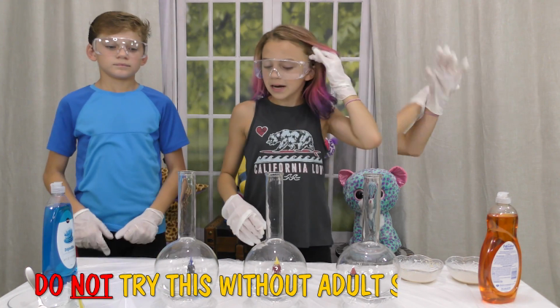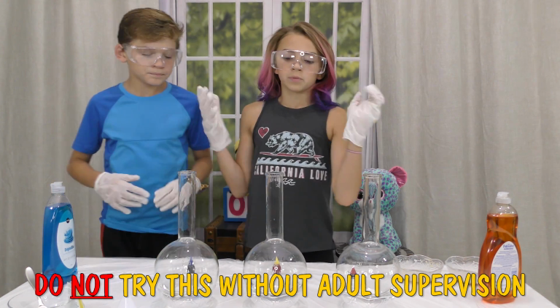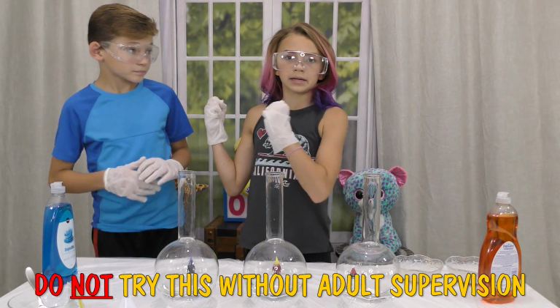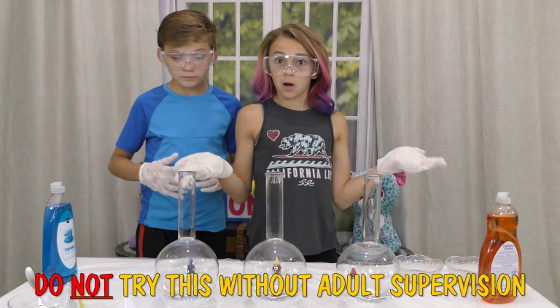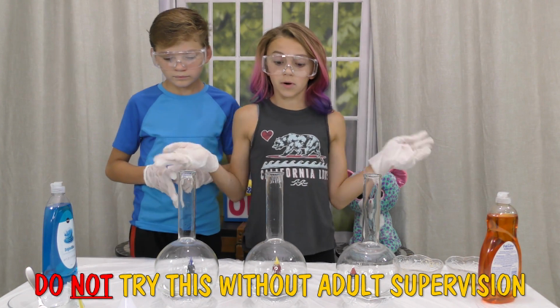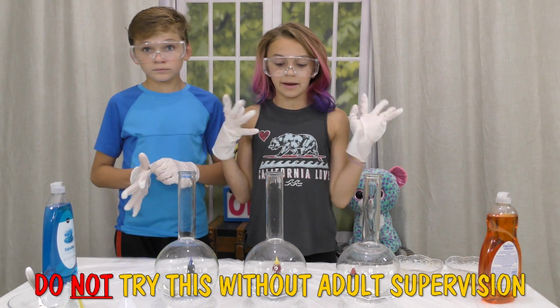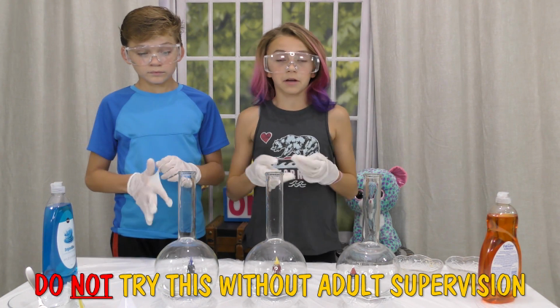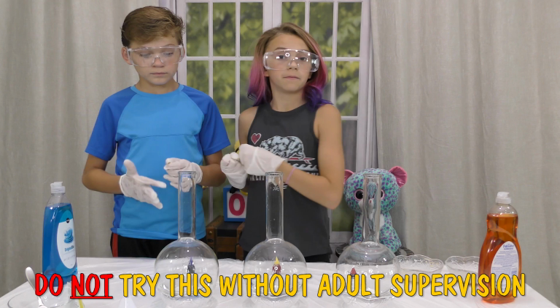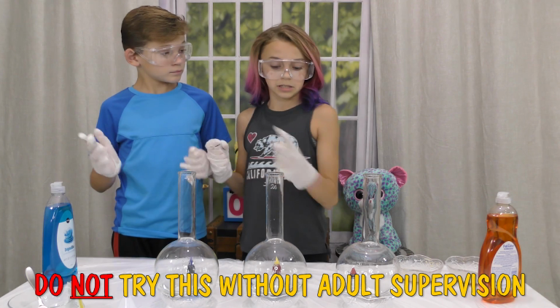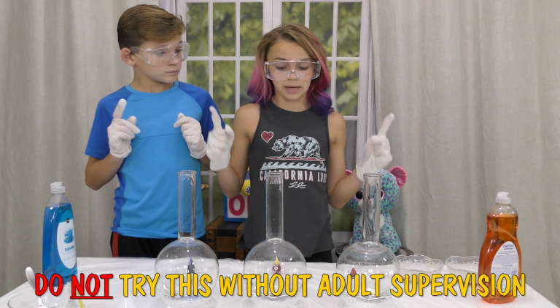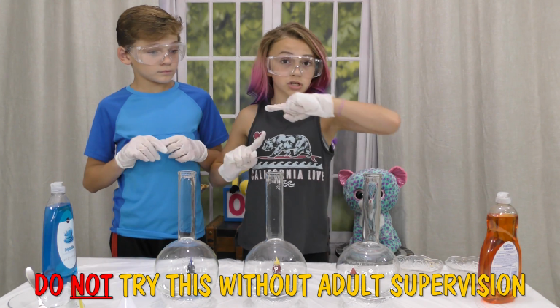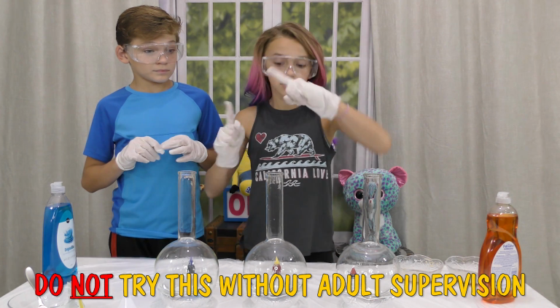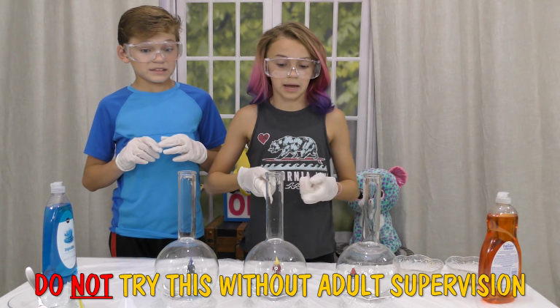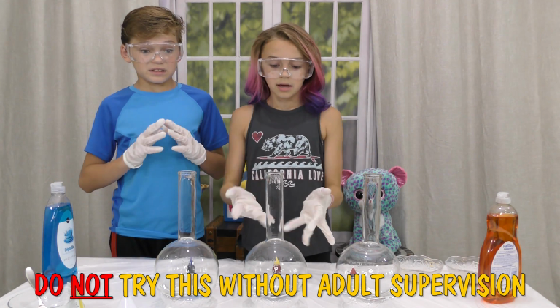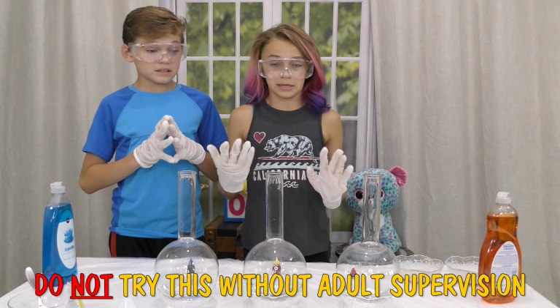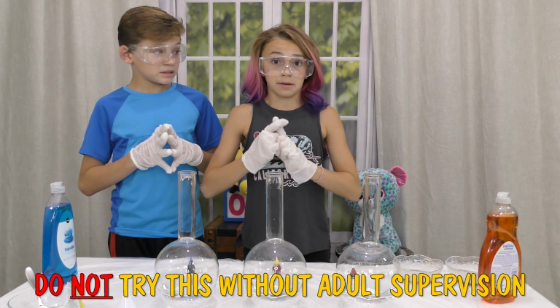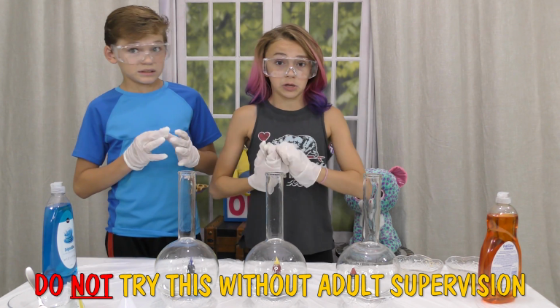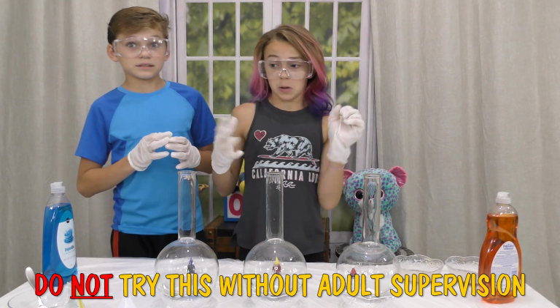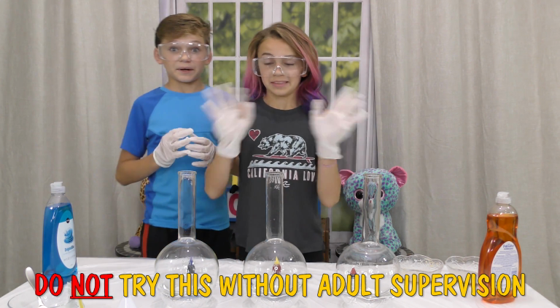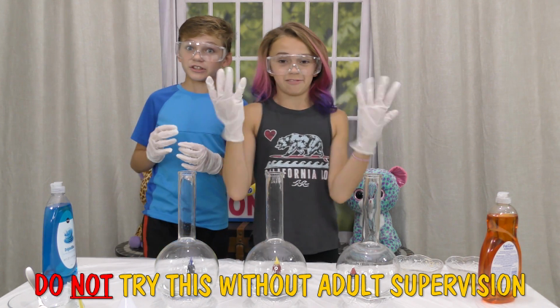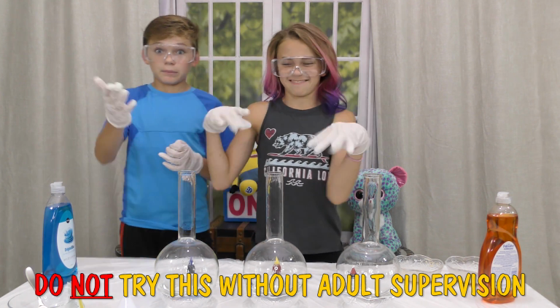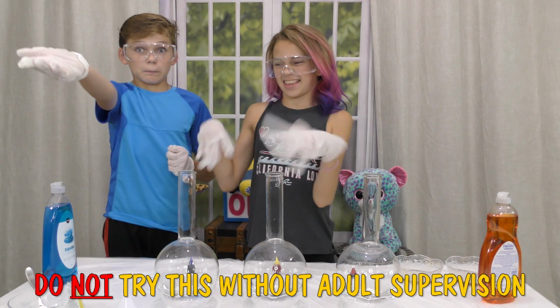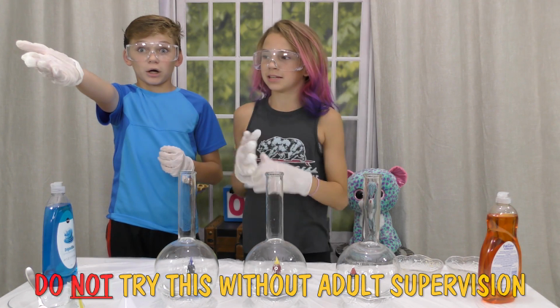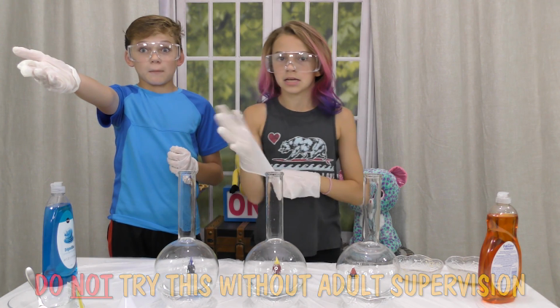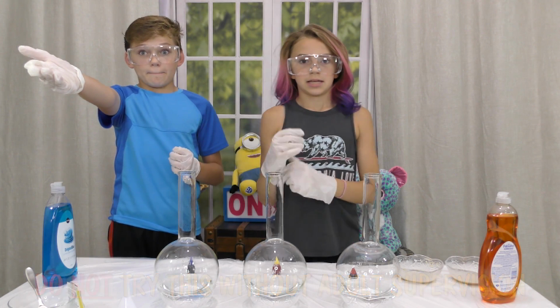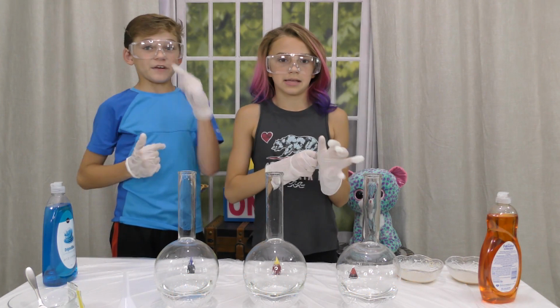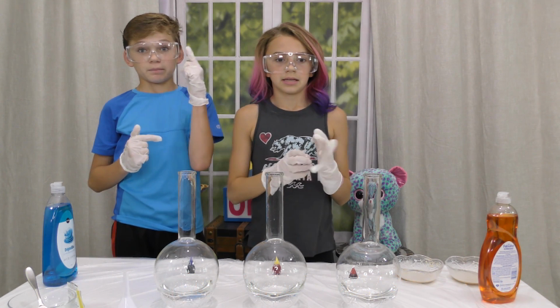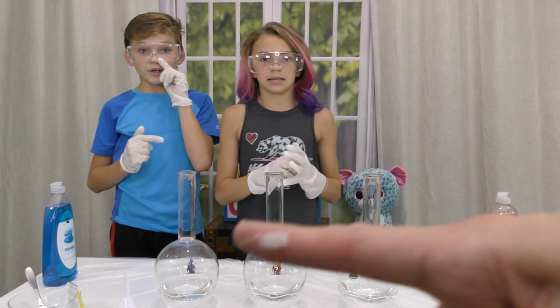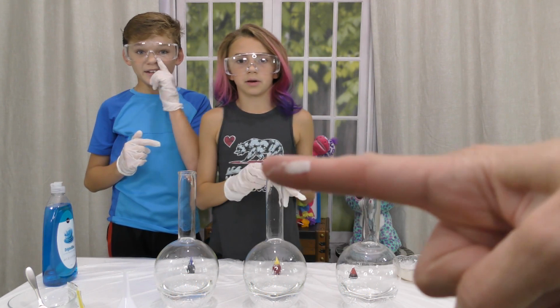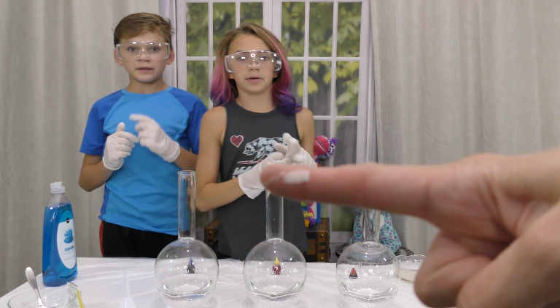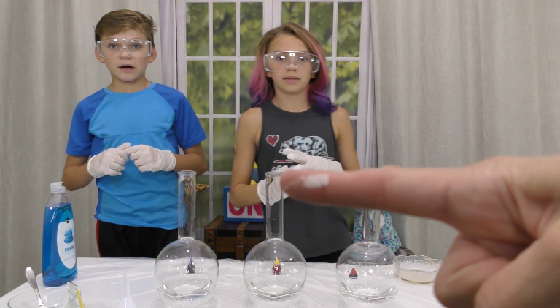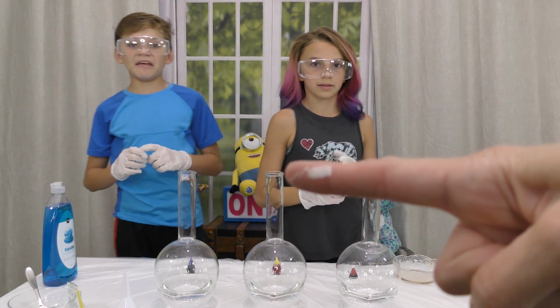First, we had our mom pour in half a cup of 6% hydrogen peroxide because it can burn you. Yes, it's very dangerous — it burned her mom's fingers.